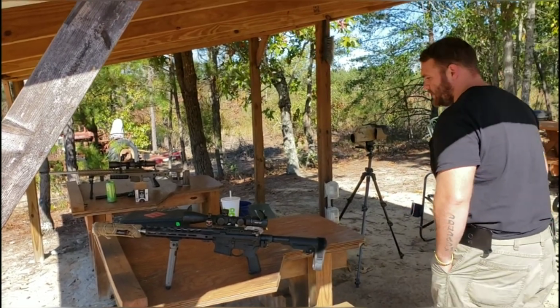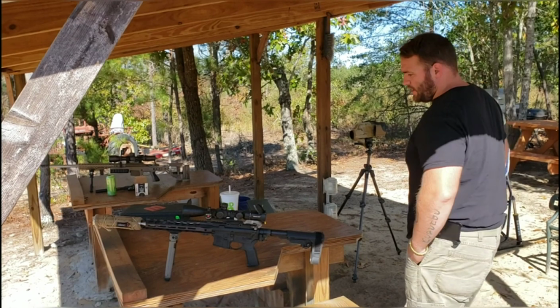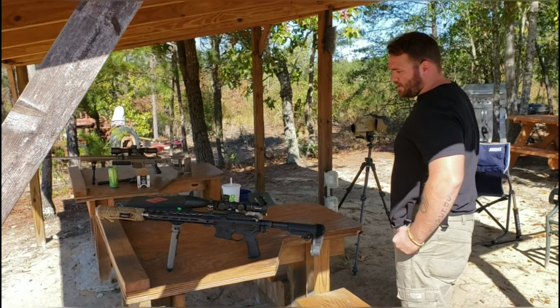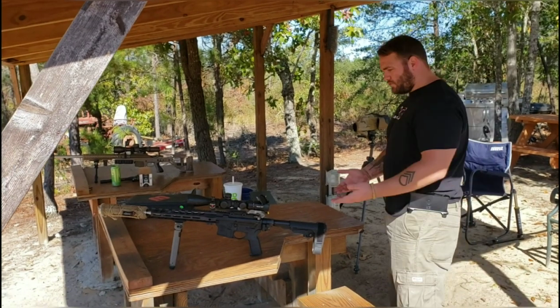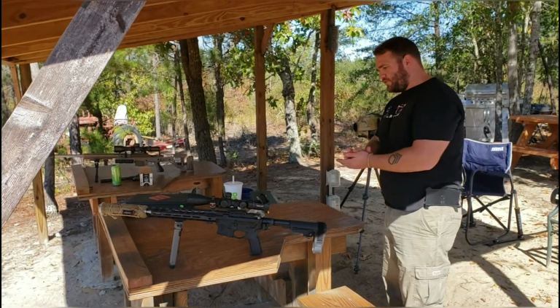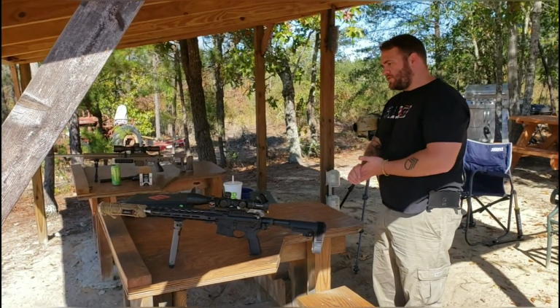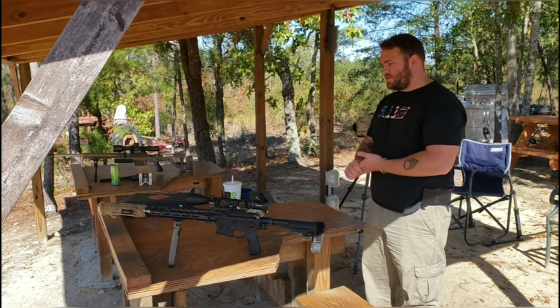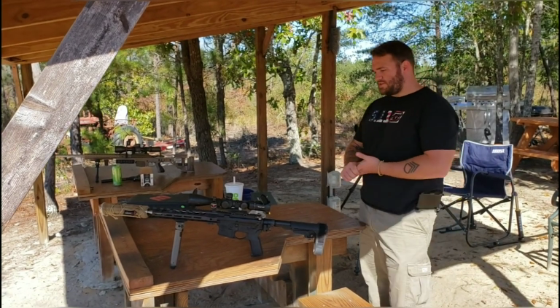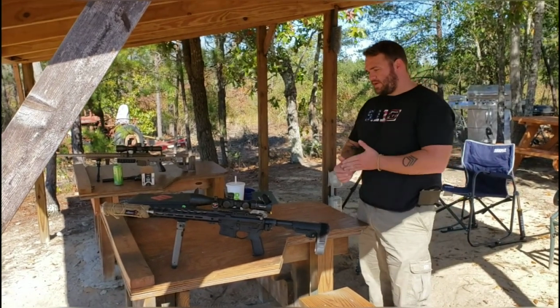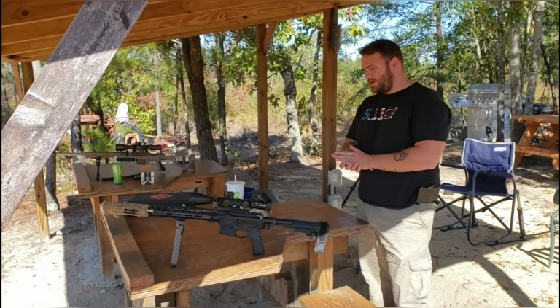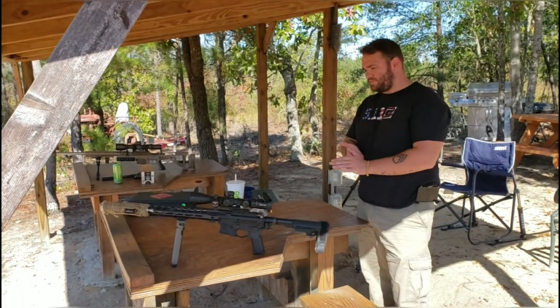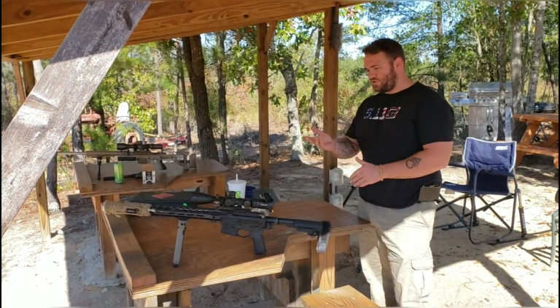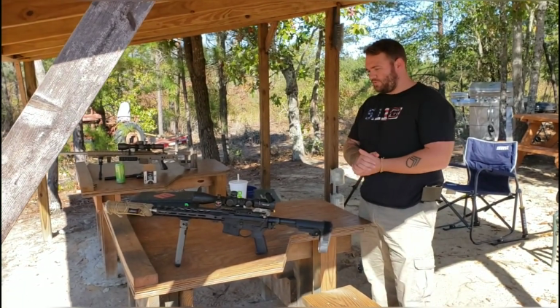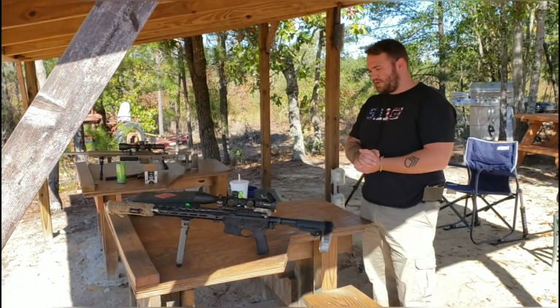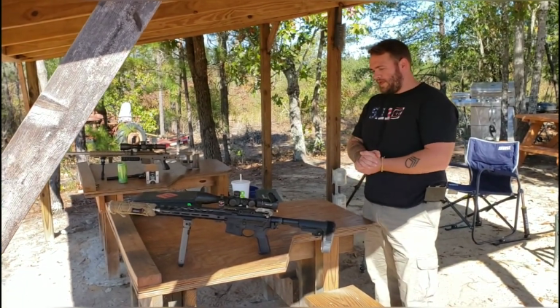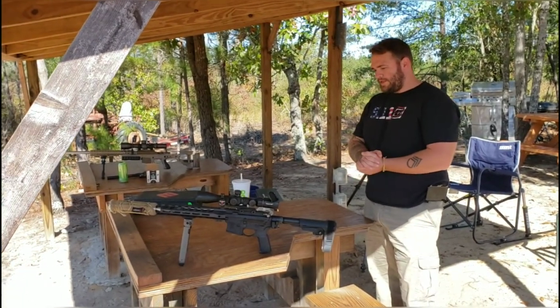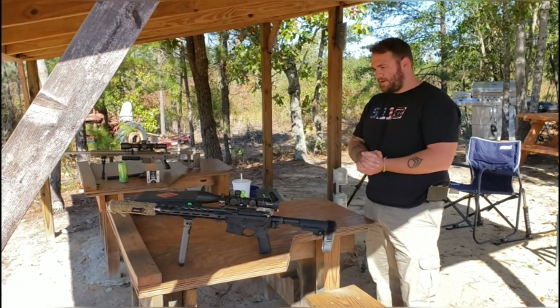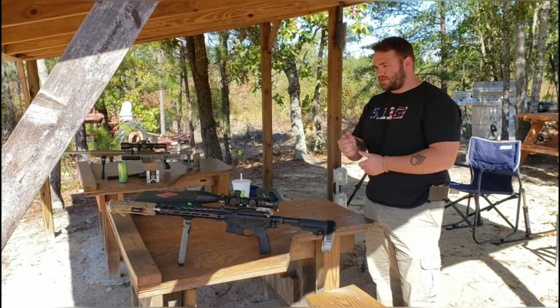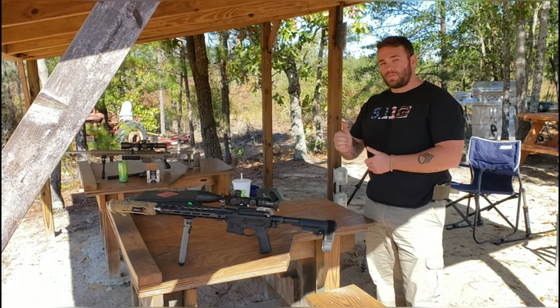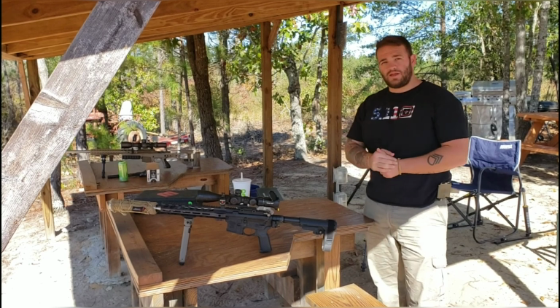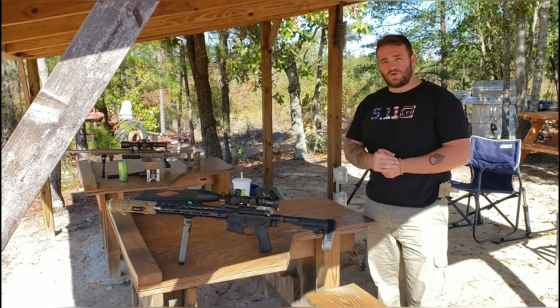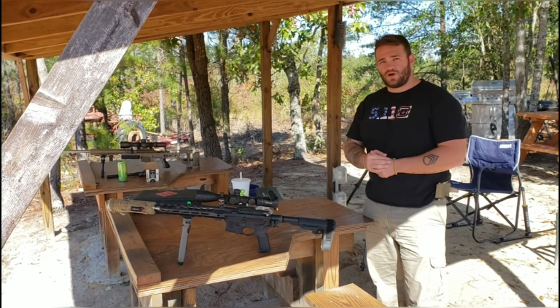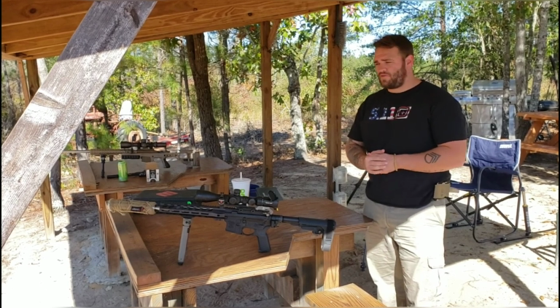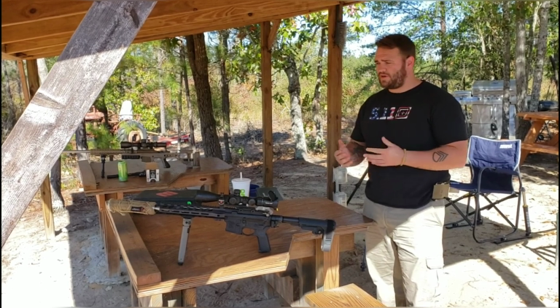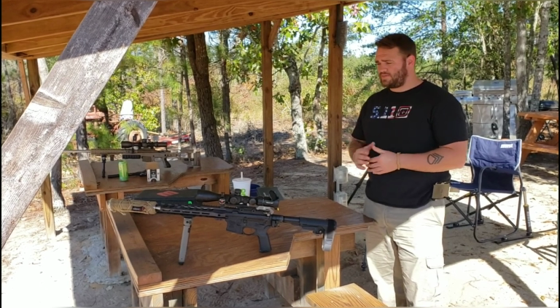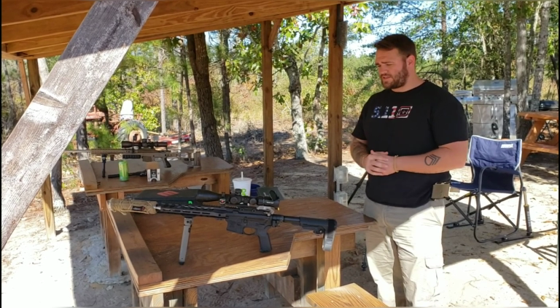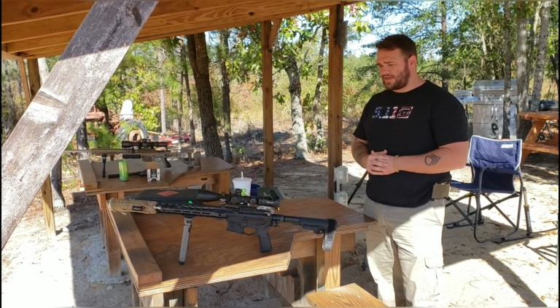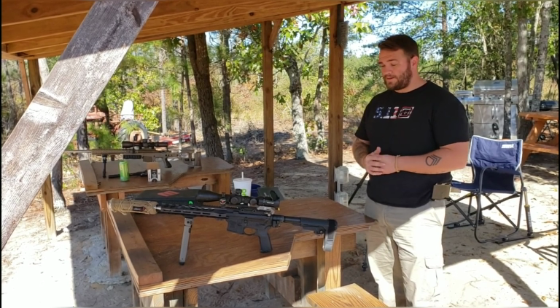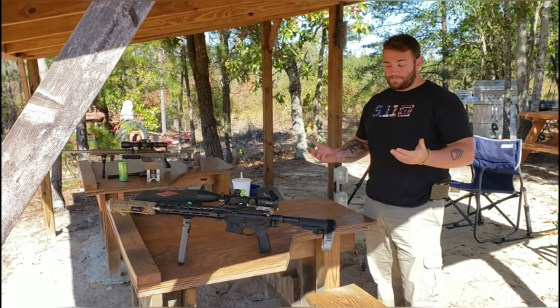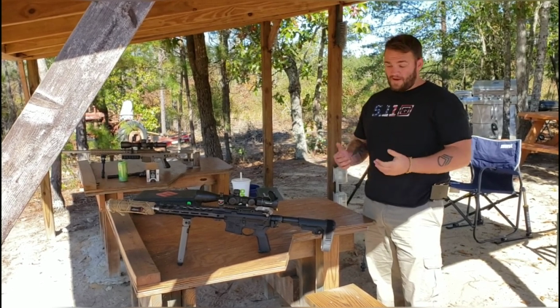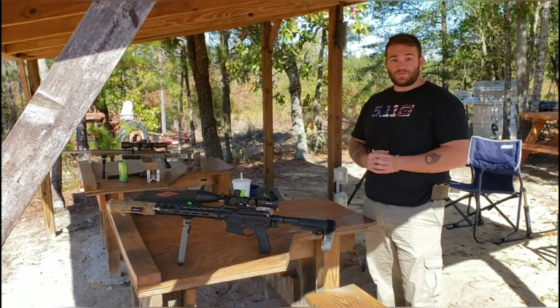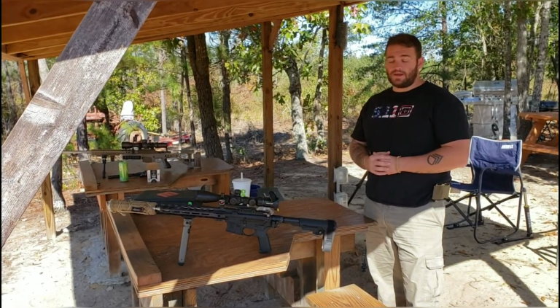So I'm going to run a few rounds through this, shoot a group, and then I'm going to slap a MagnetoSpeed chronograph on there and get some velocity data. And that's about it.